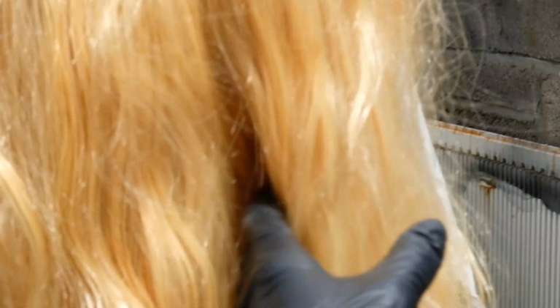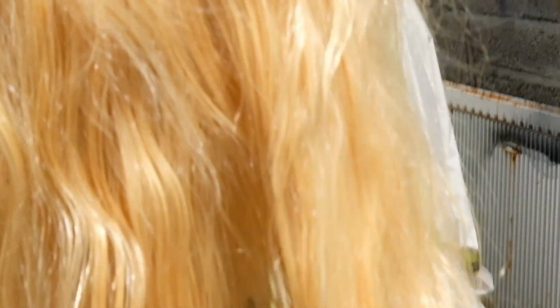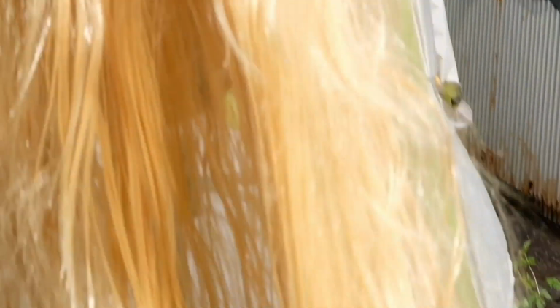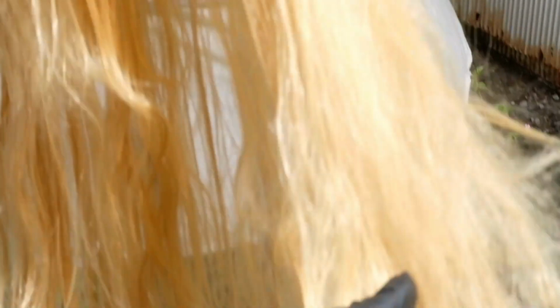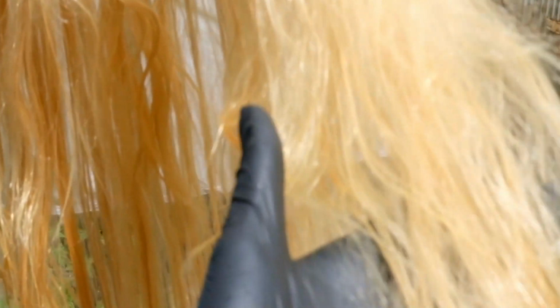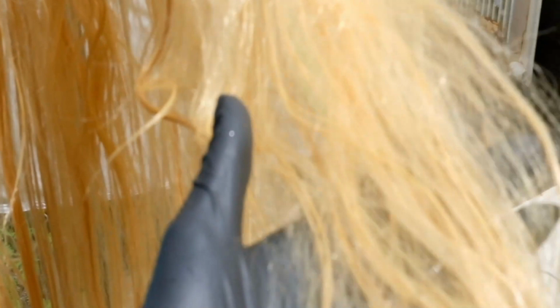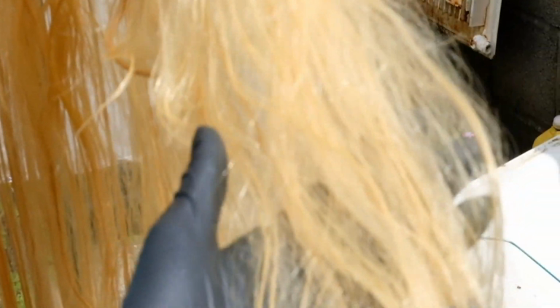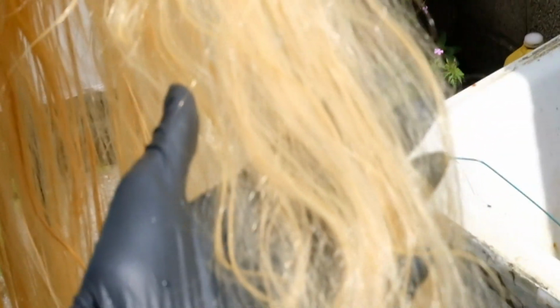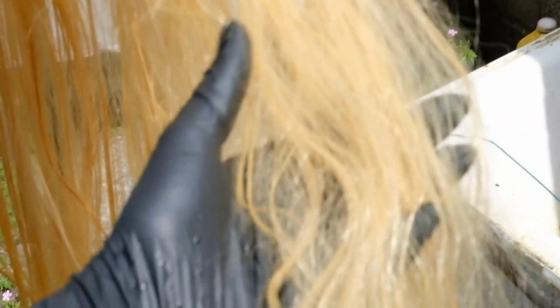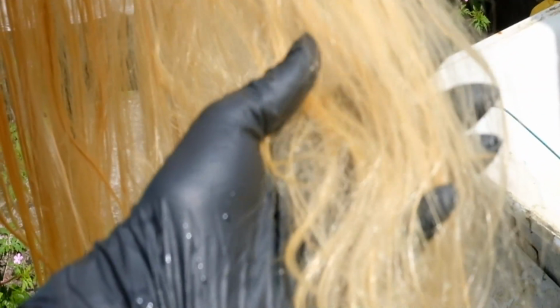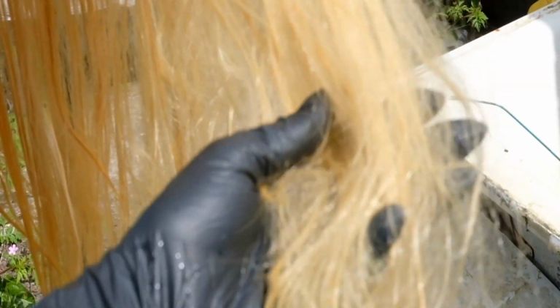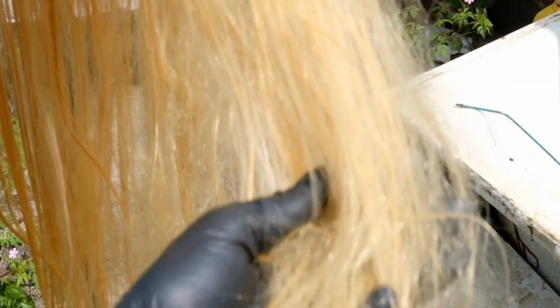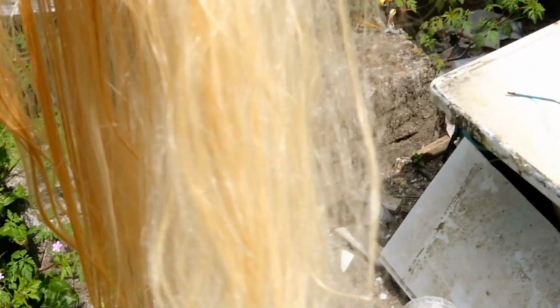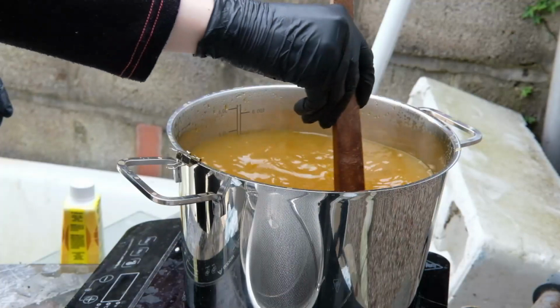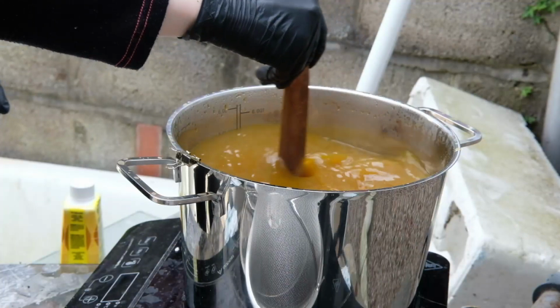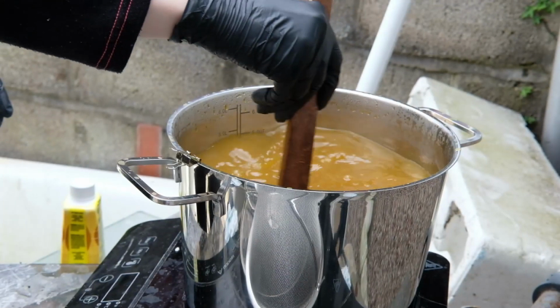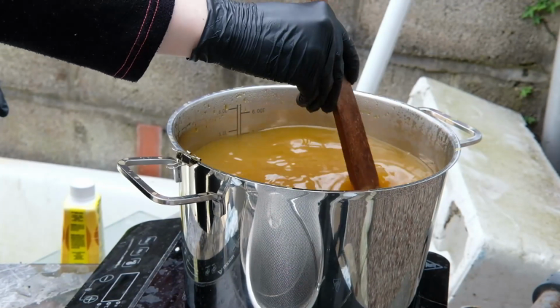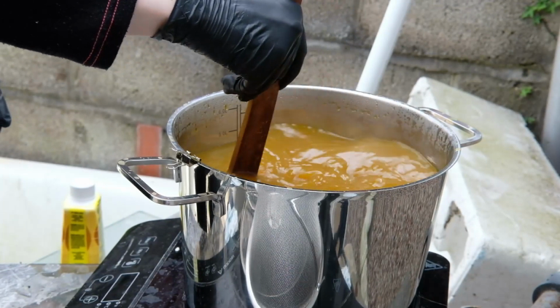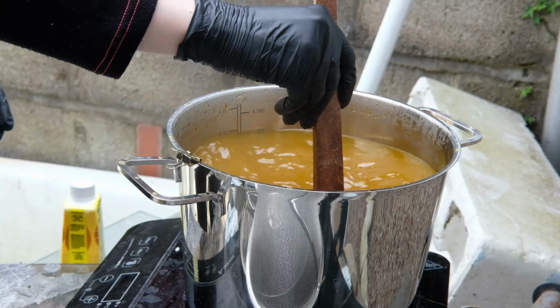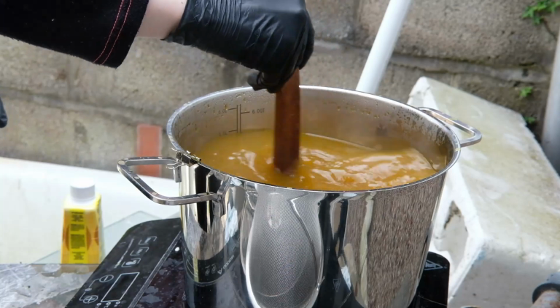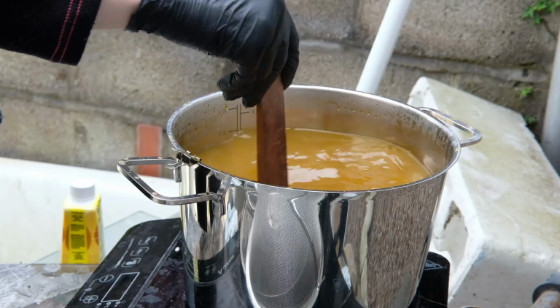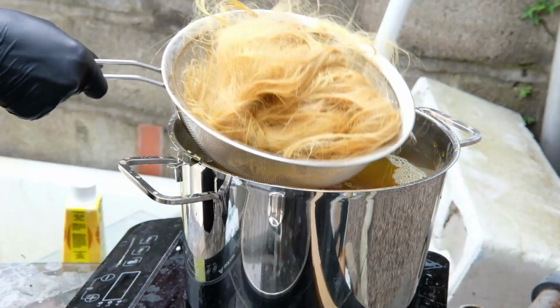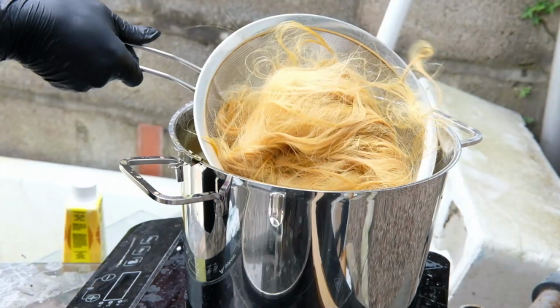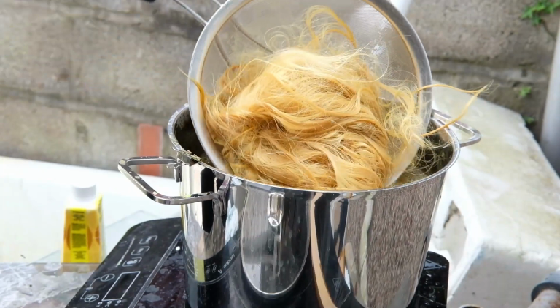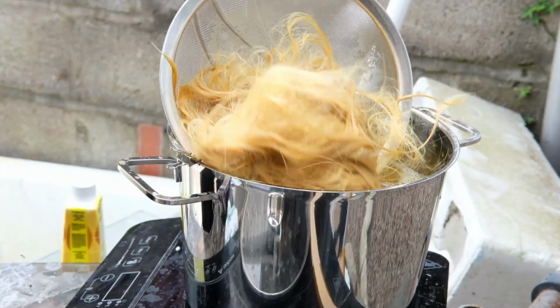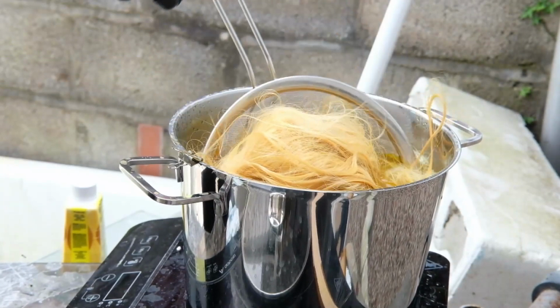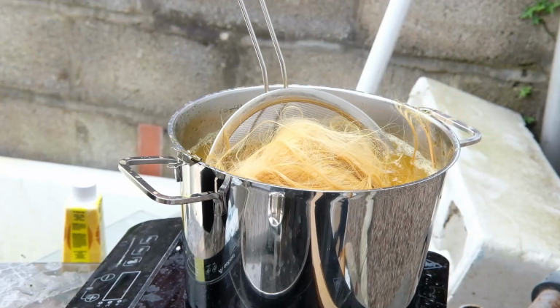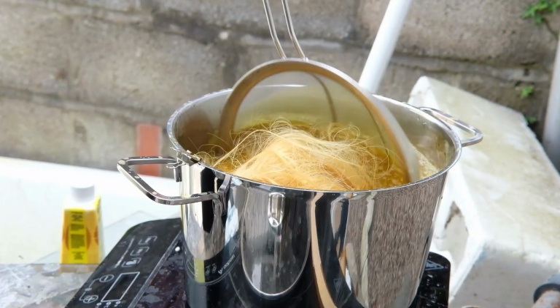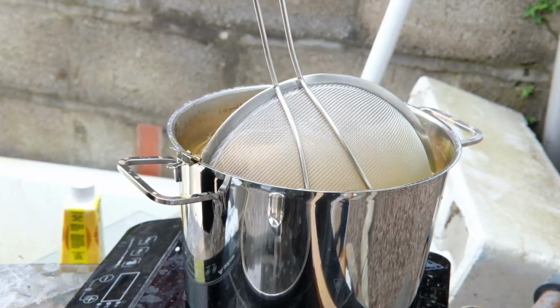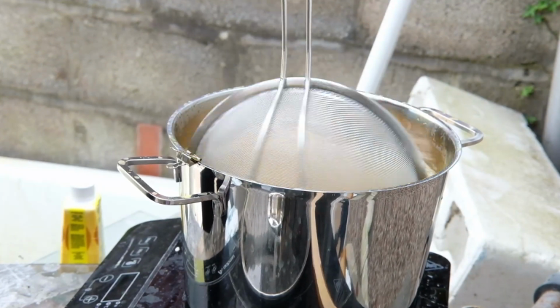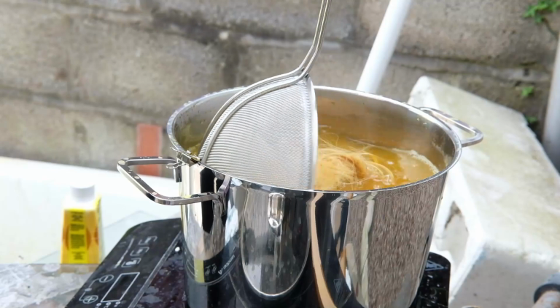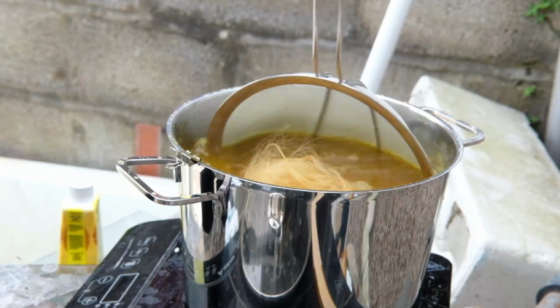This is how the wig looked after it dried. I determined it was too delicate of a change for my liking, so I went back to dye it again. The water was still warm because I kept it on, and I poured almost the entire bottle to make the mixture more intense.